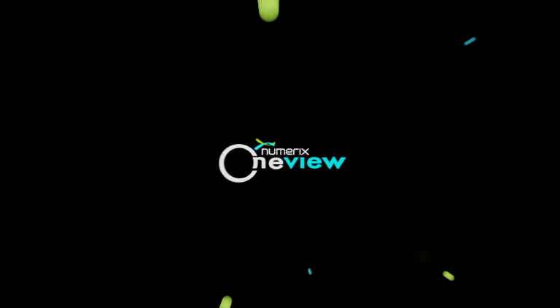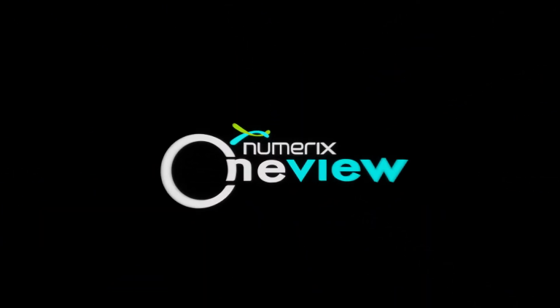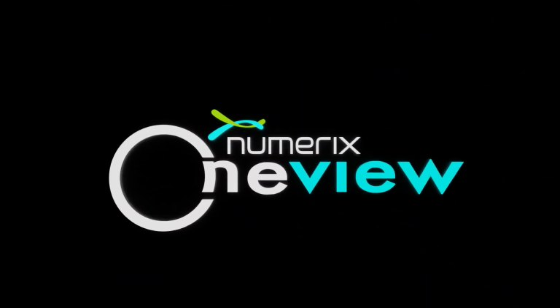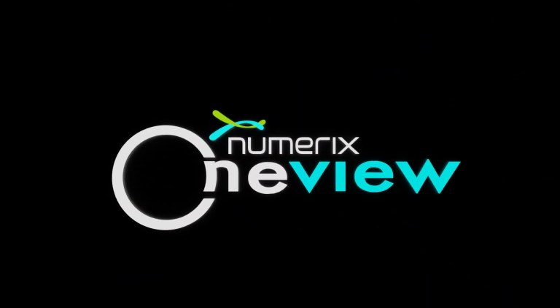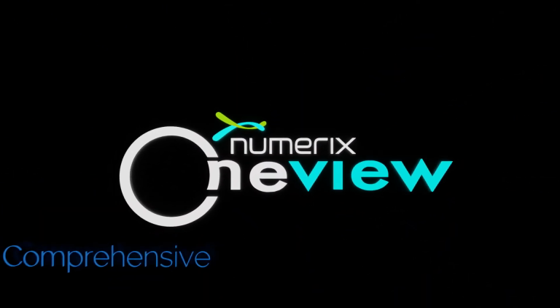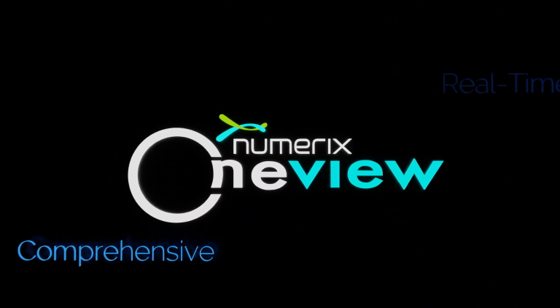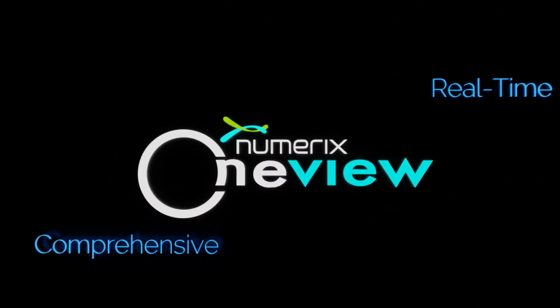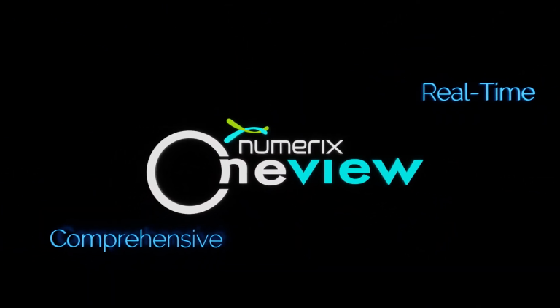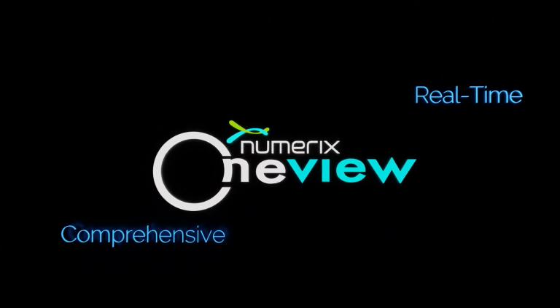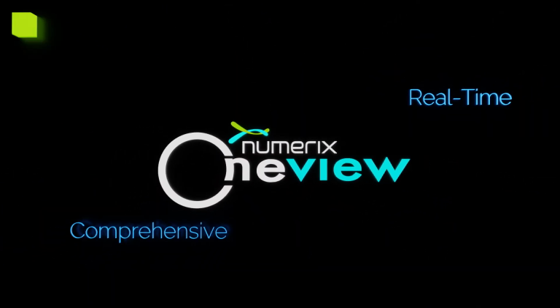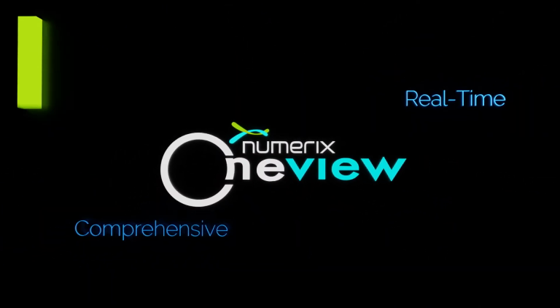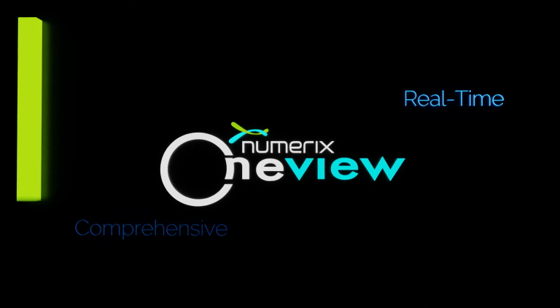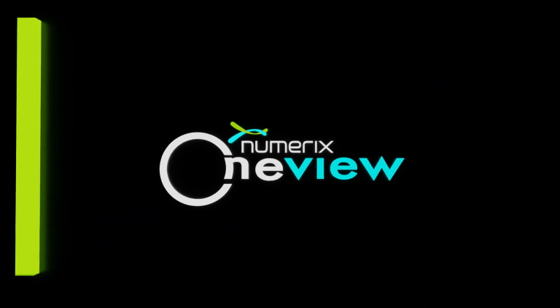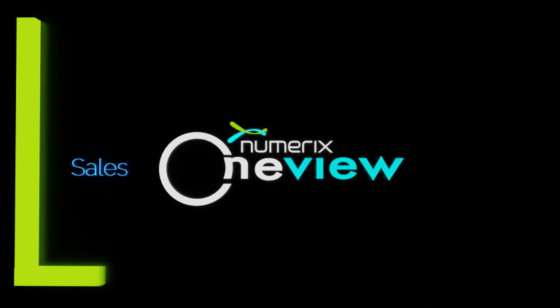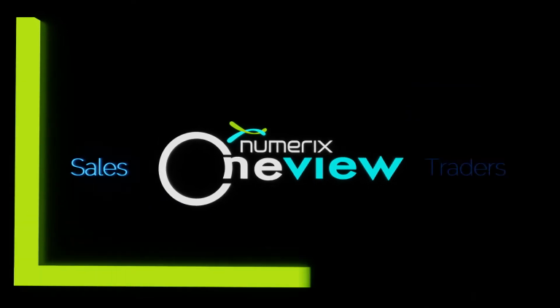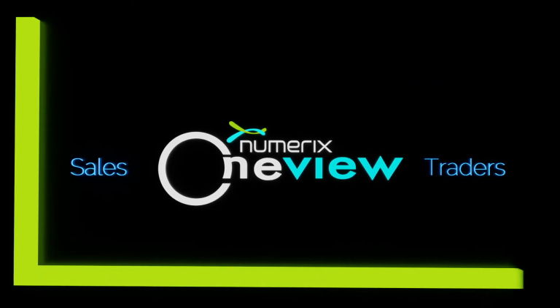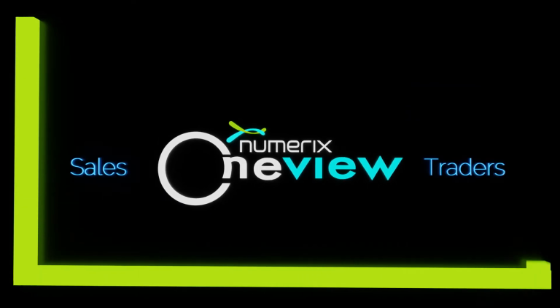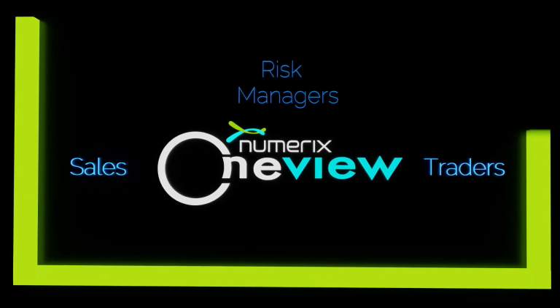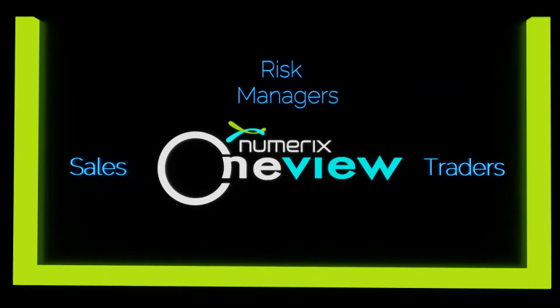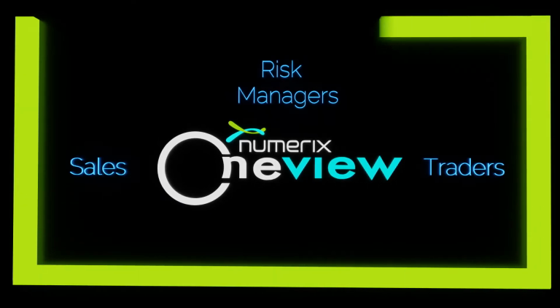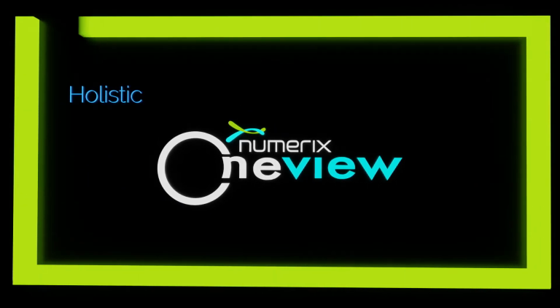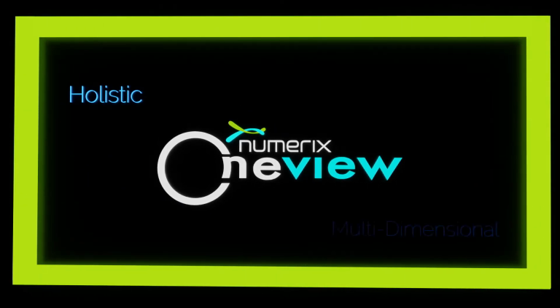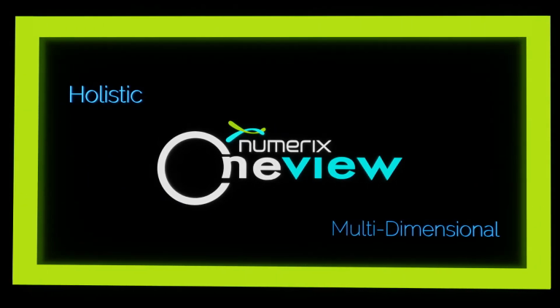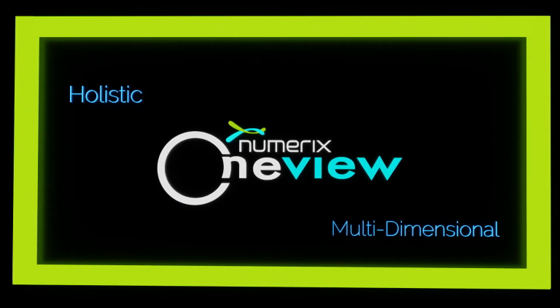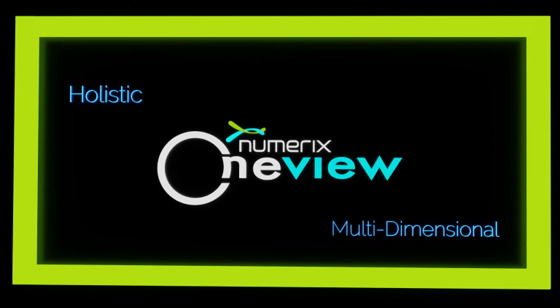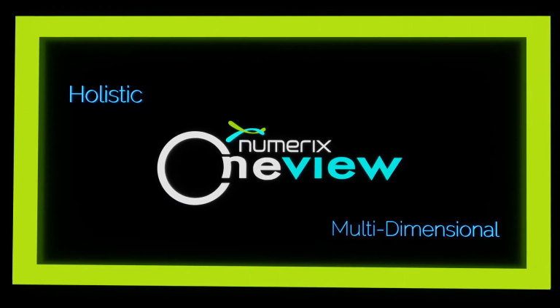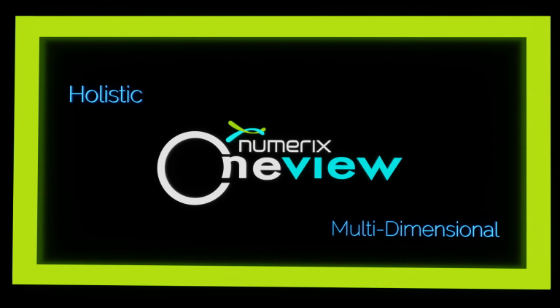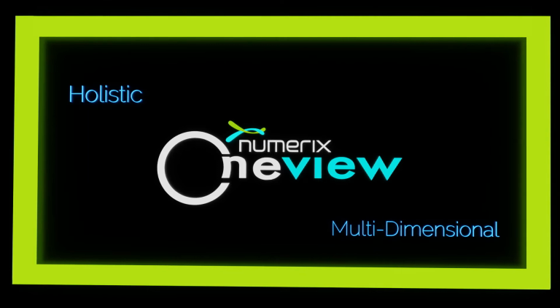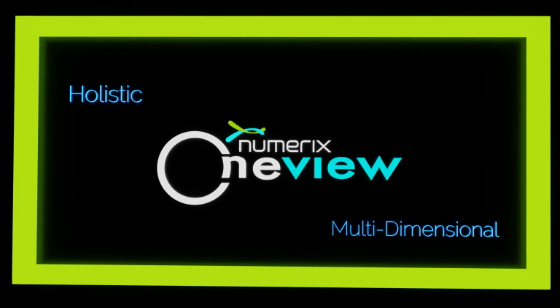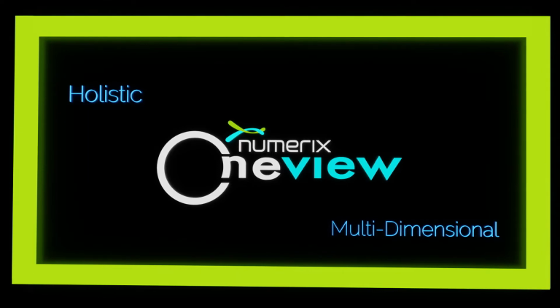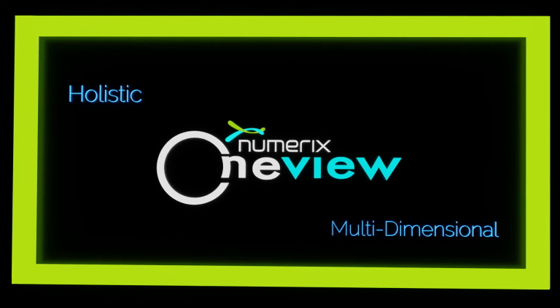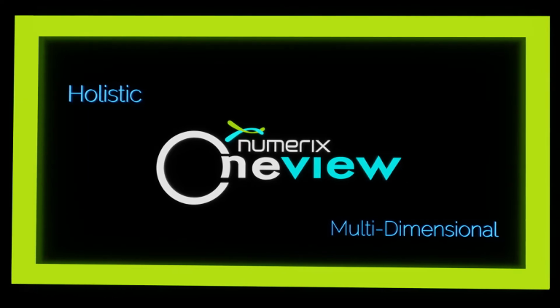Numerix OneView is a comprehensive, real-time, front-to-risk system, enabling sales, traders, and risk managers with a holistic, multidimensional view of their derivatives and structured products' business.